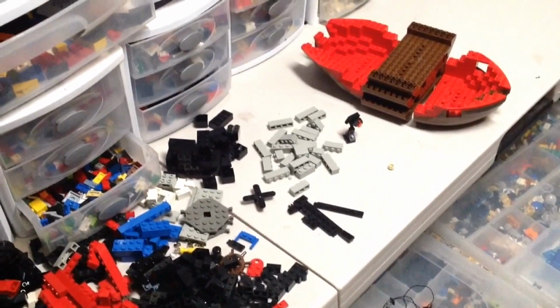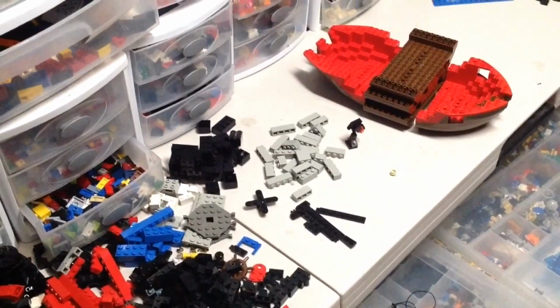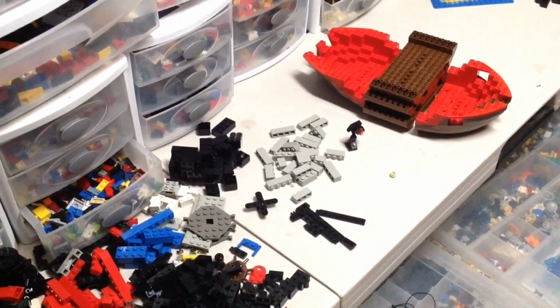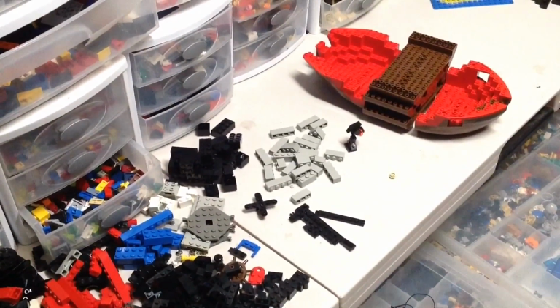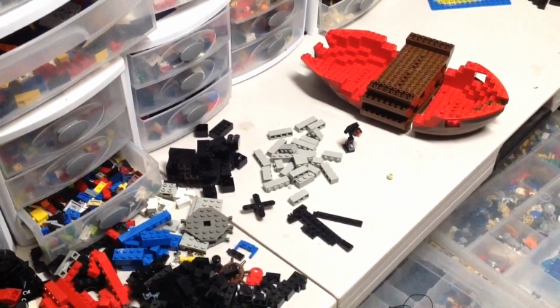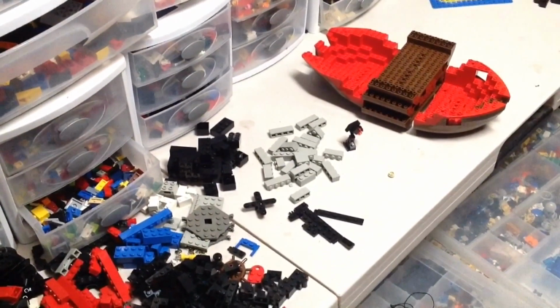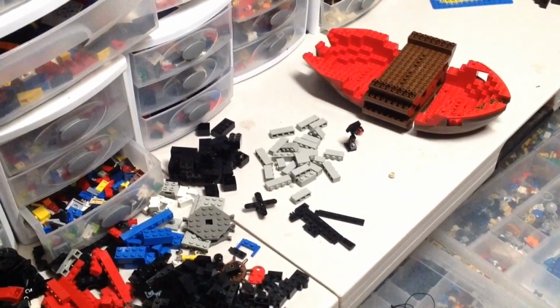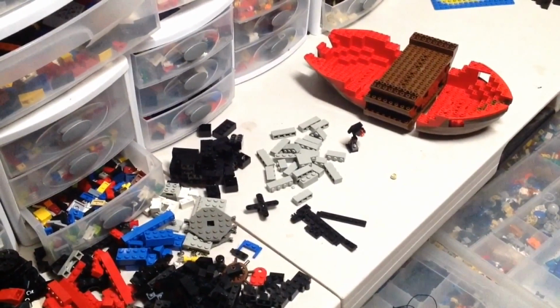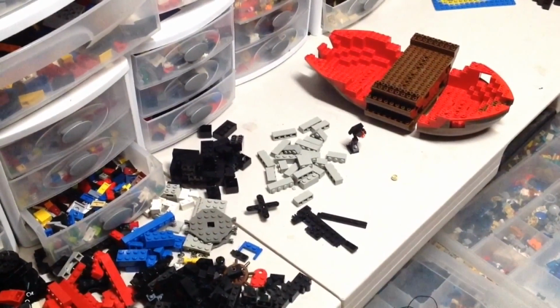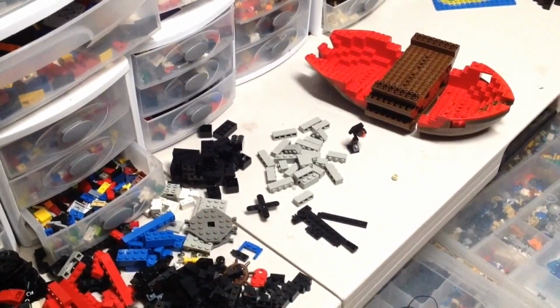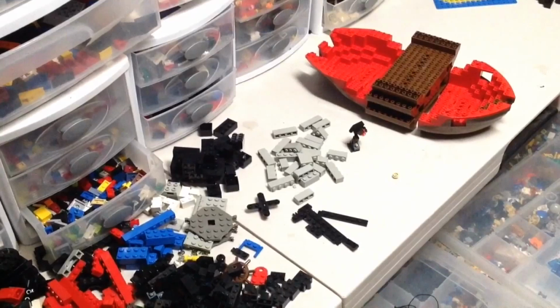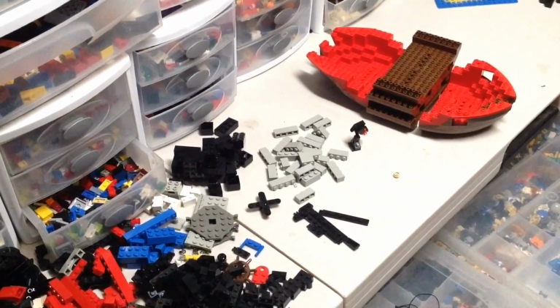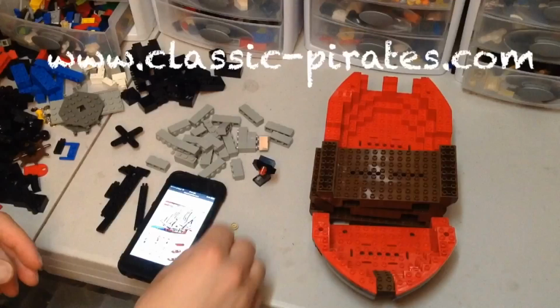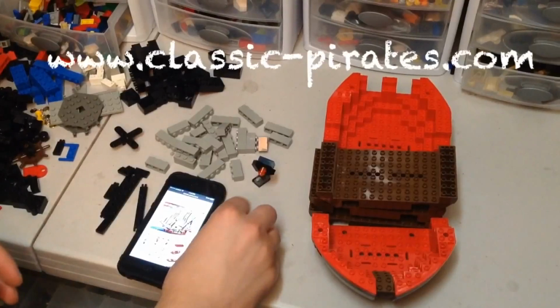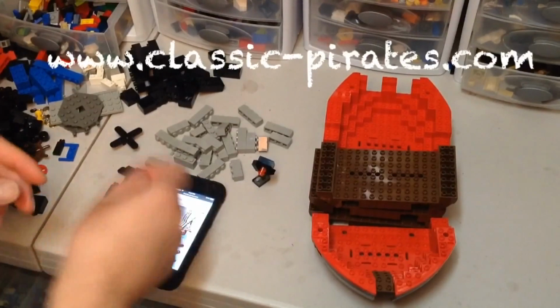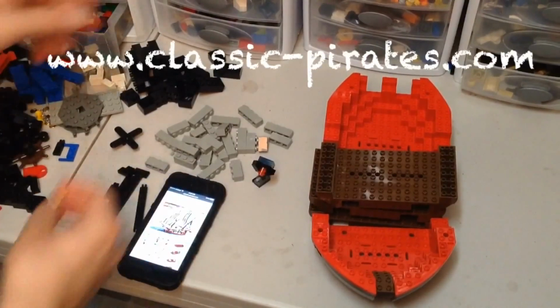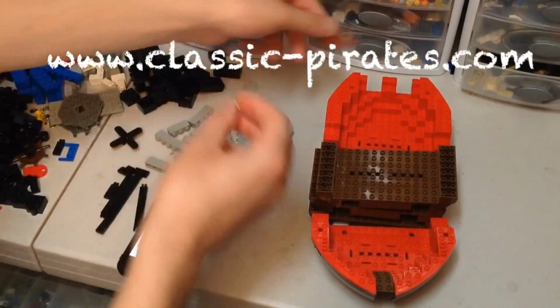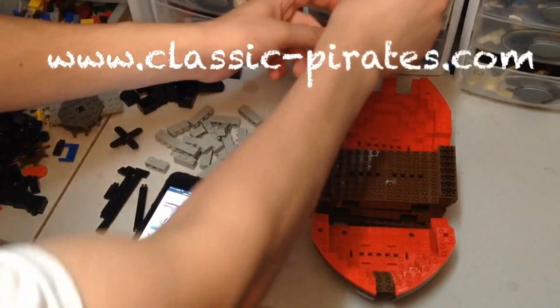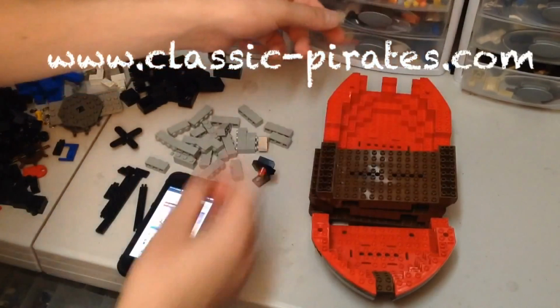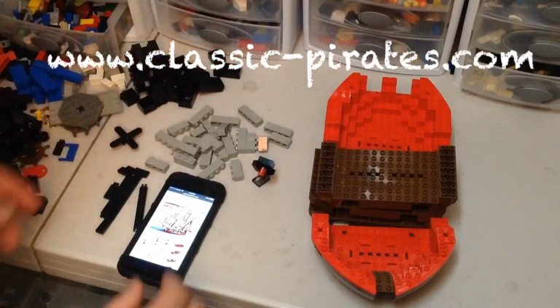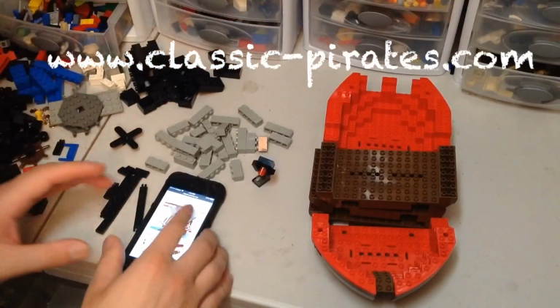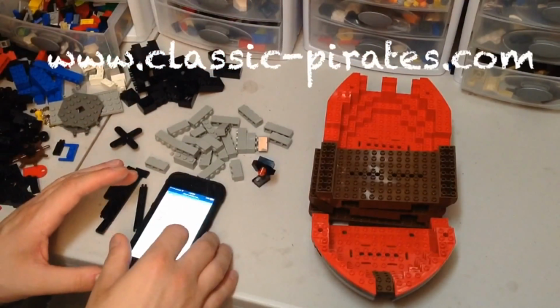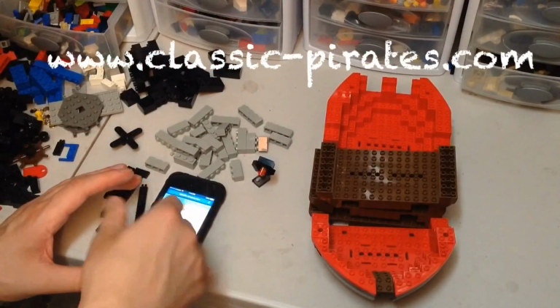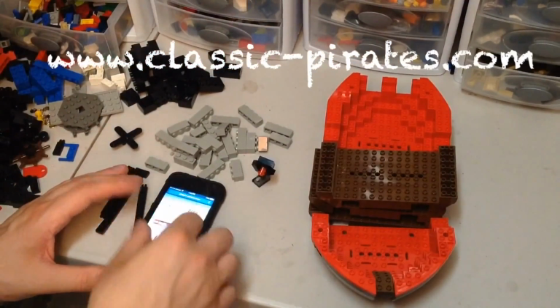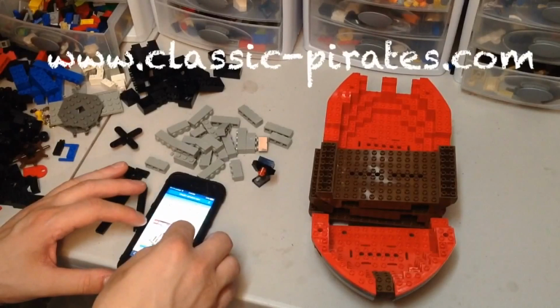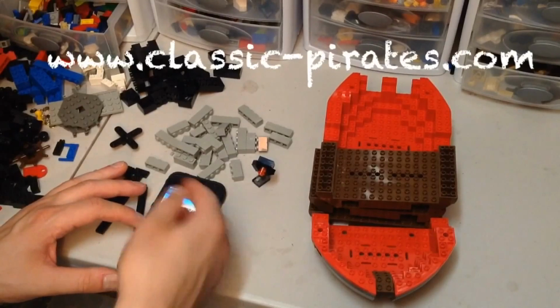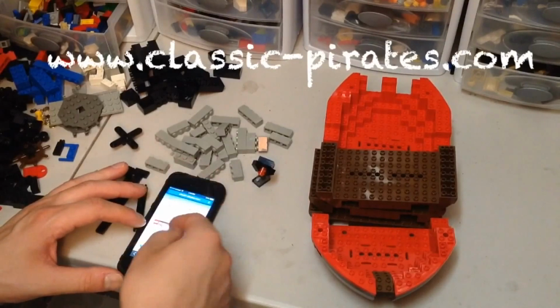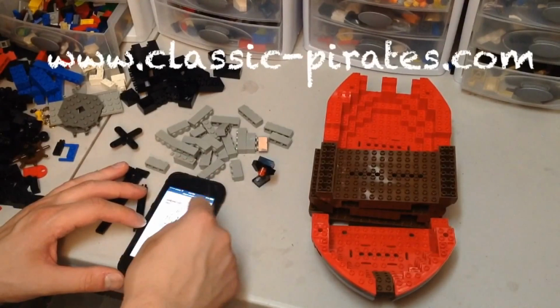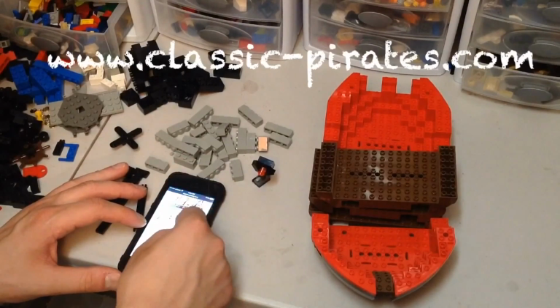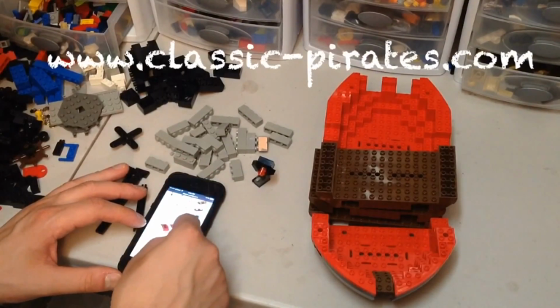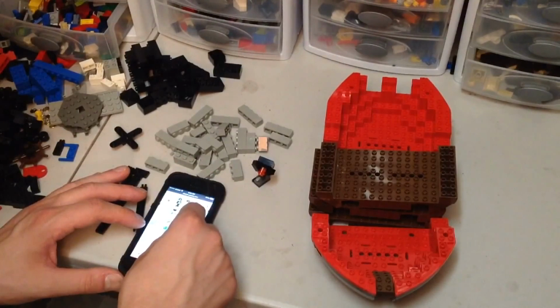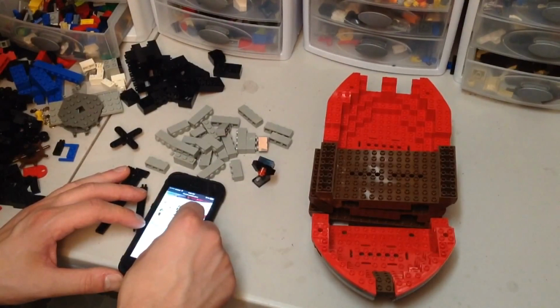I'm gonna get started on this right now with instructions off the internet. I'm getting the instructions off of ClassicPirates.com. The link to this will be in the description.